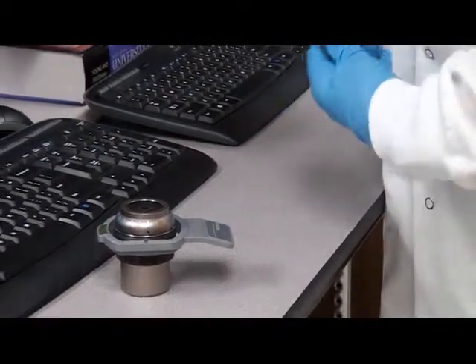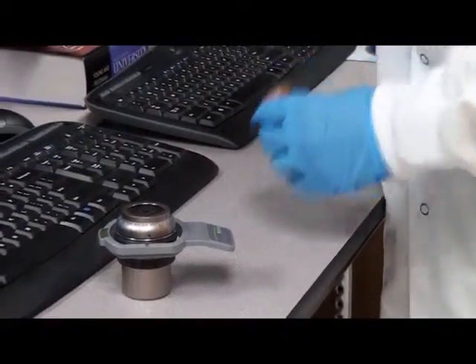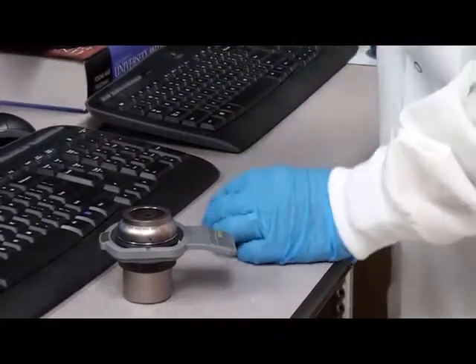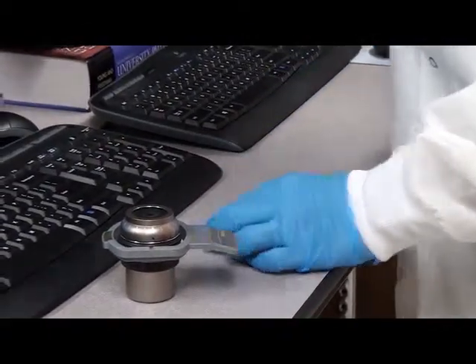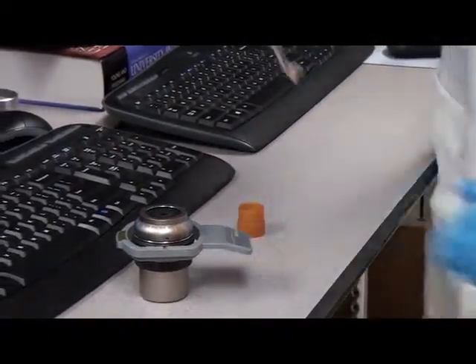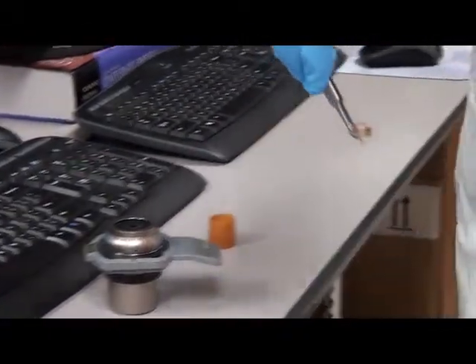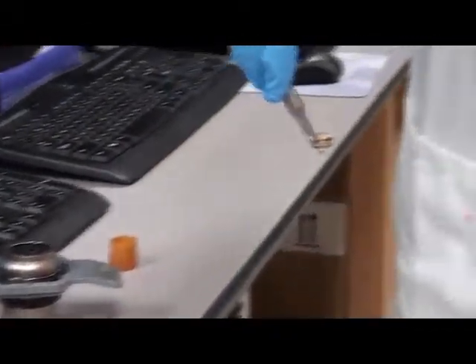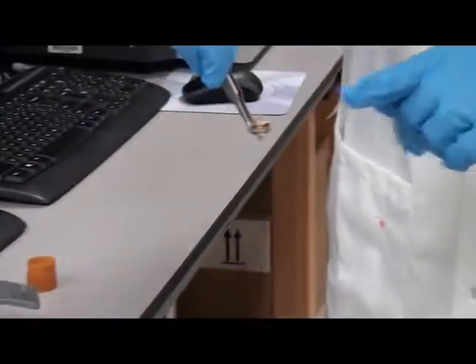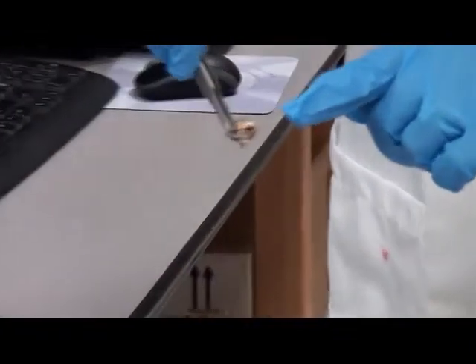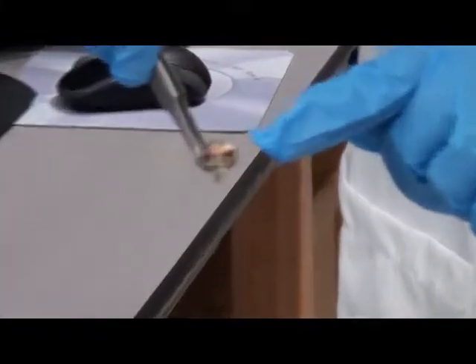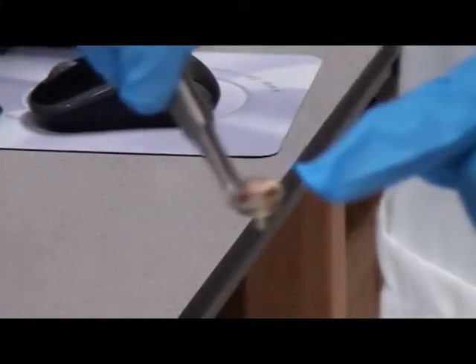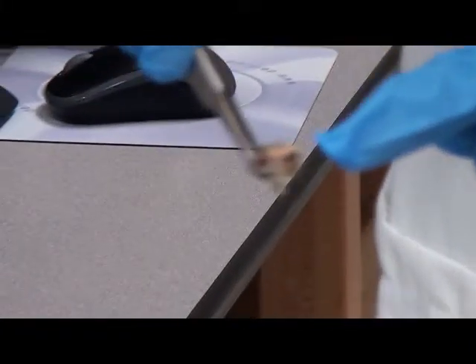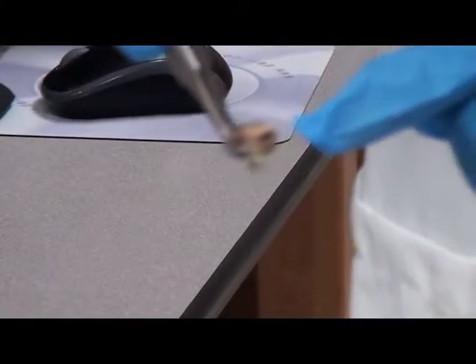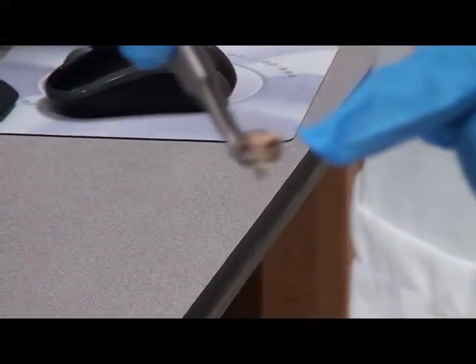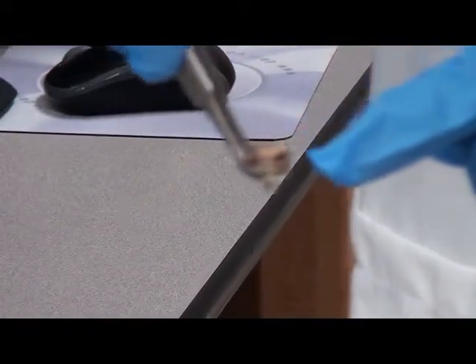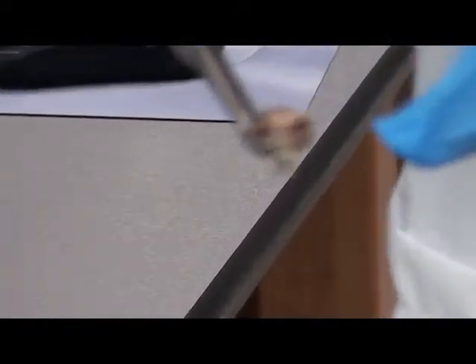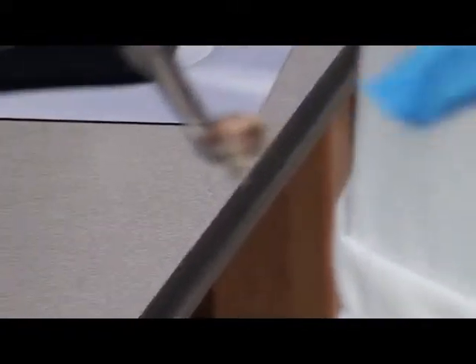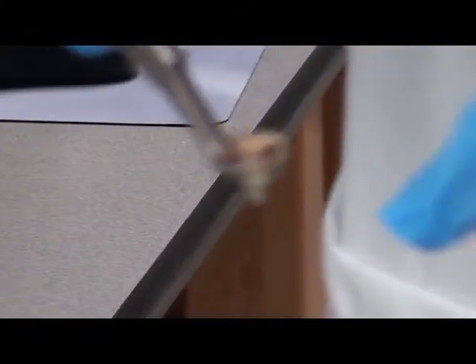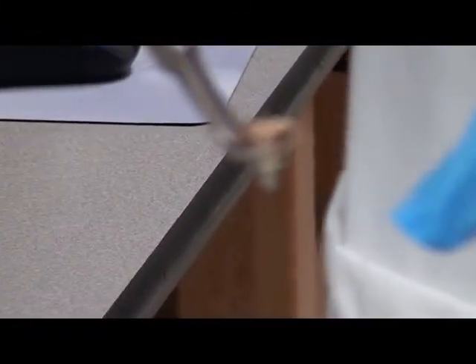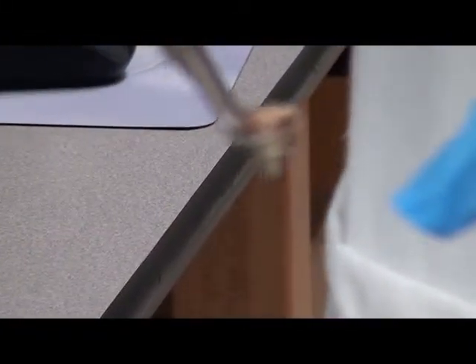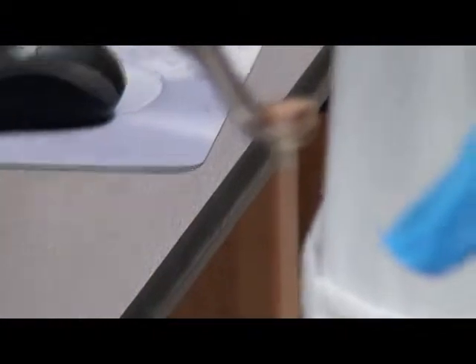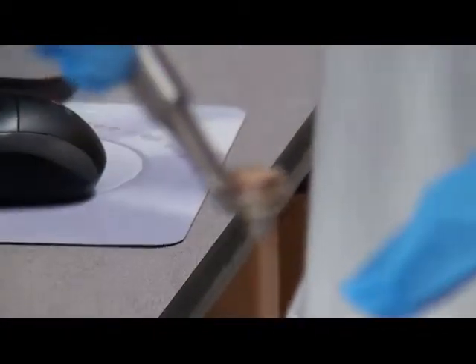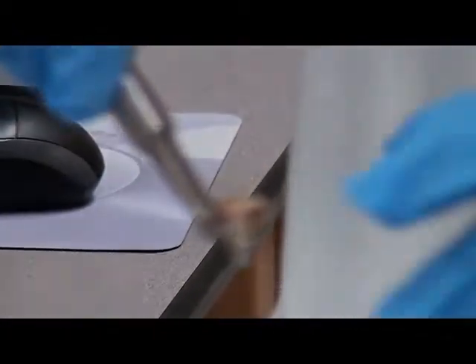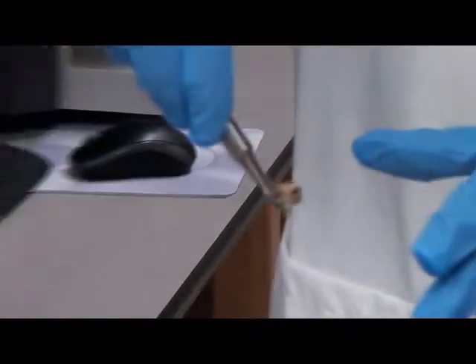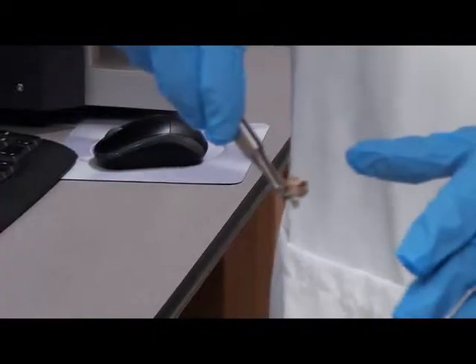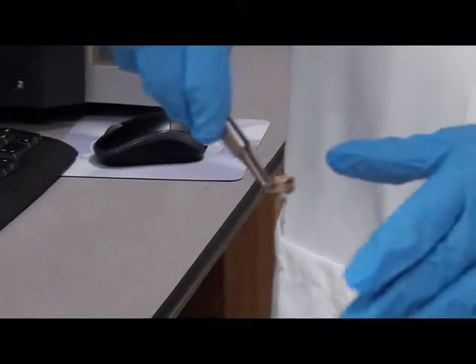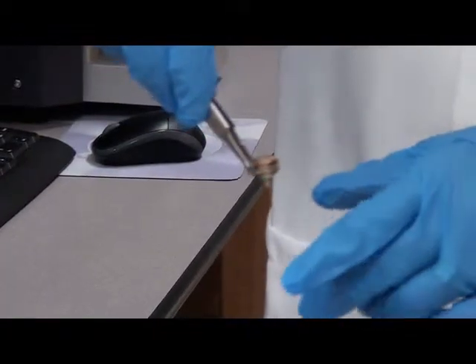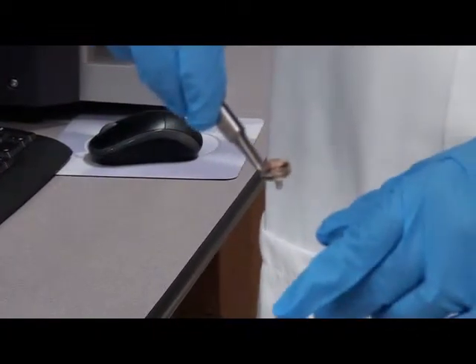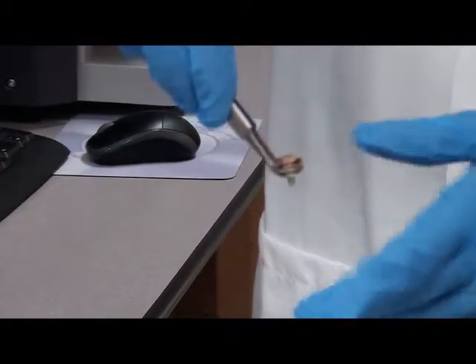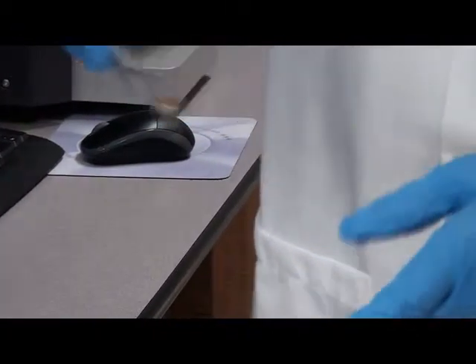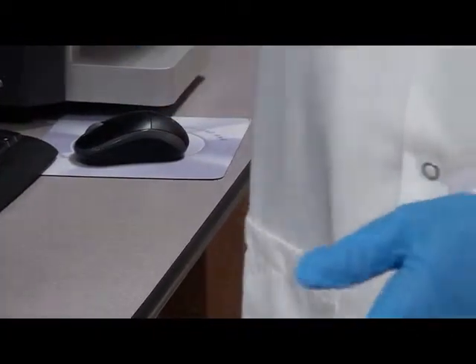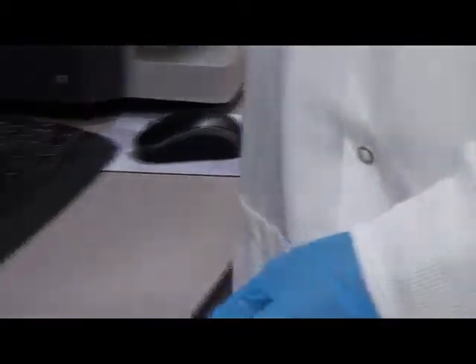If you look at this sample here, it has a coating of gold. Gold has small grains, so it gives better resolution, and it is also conductive as it is a metal.